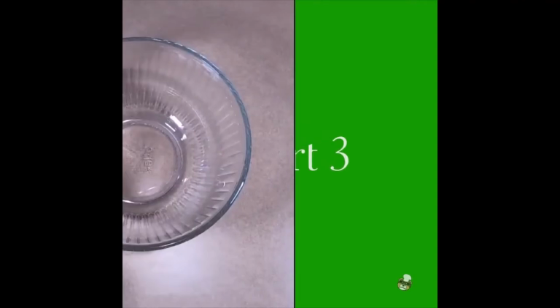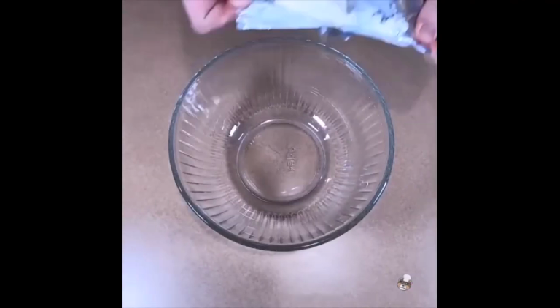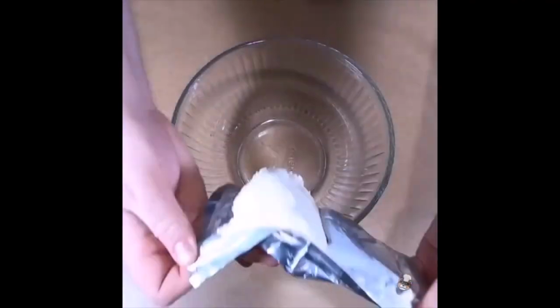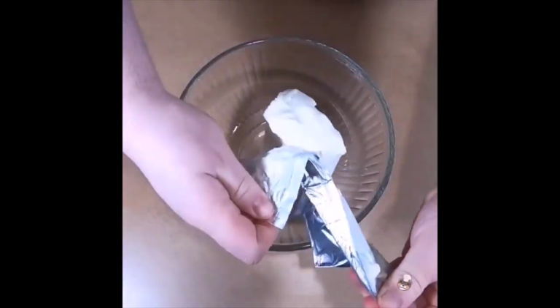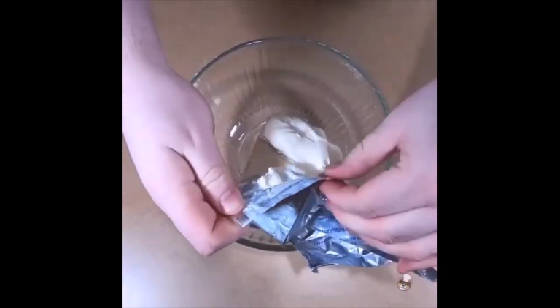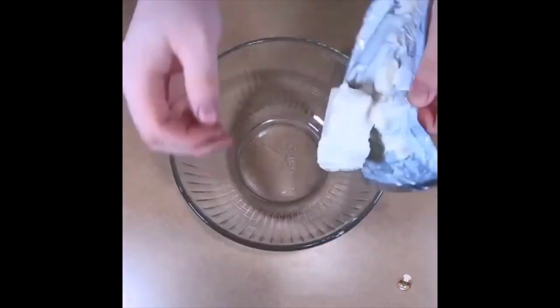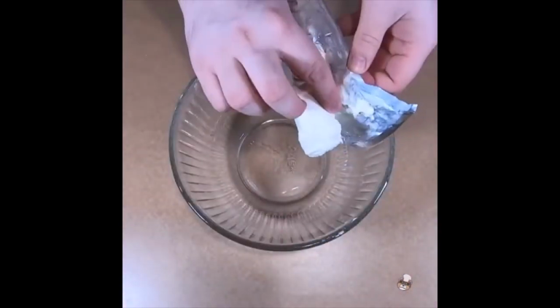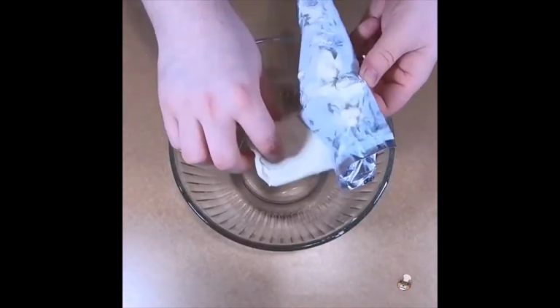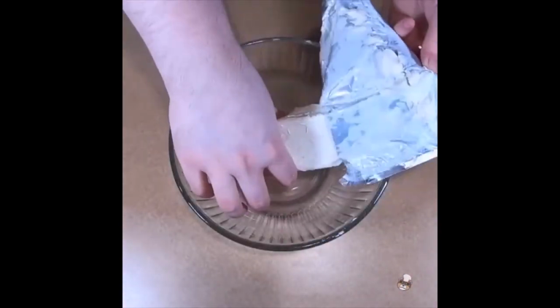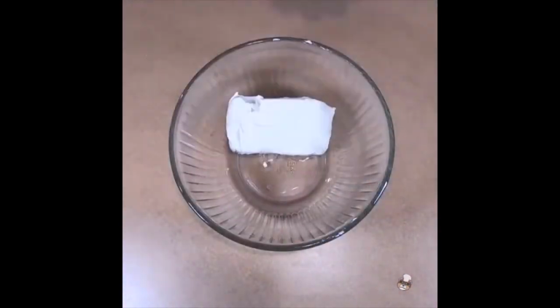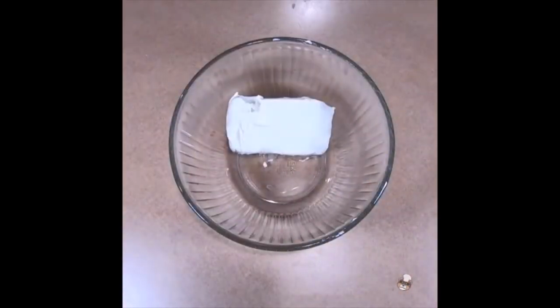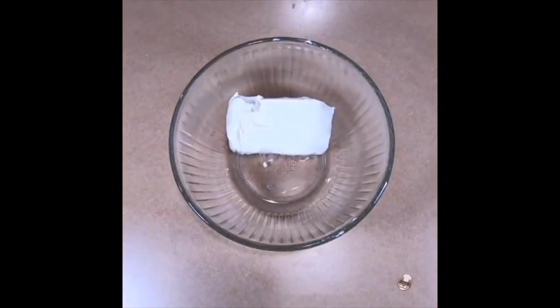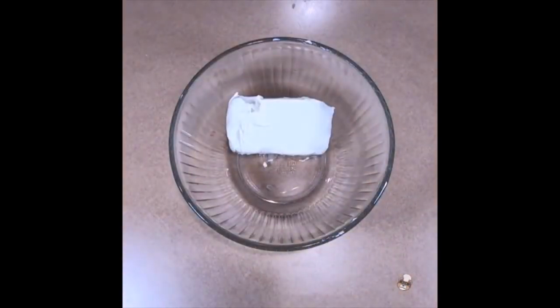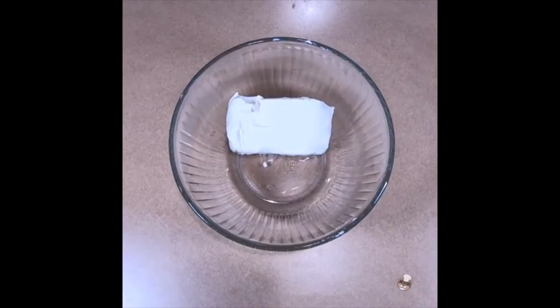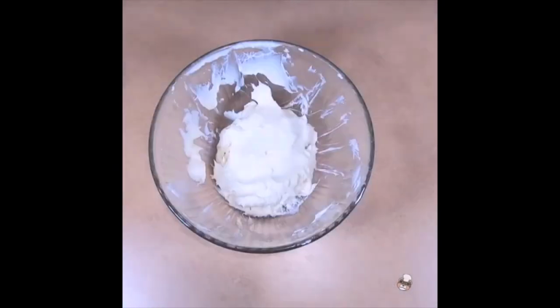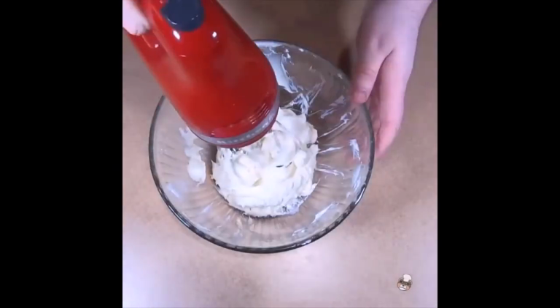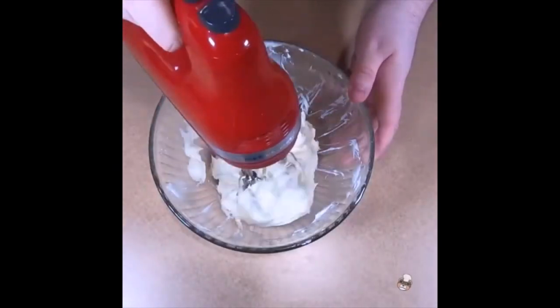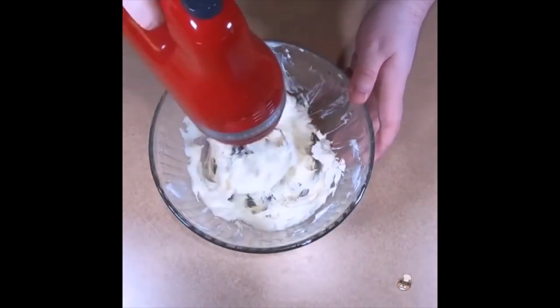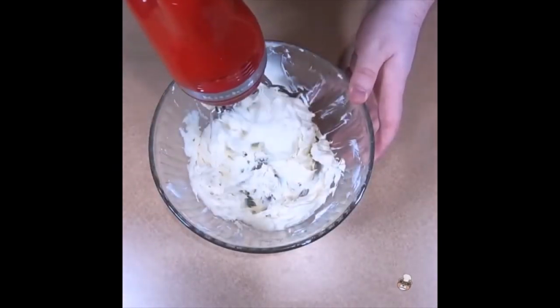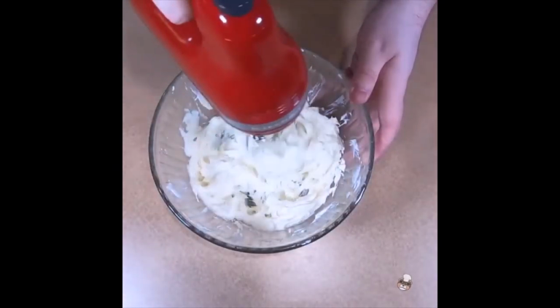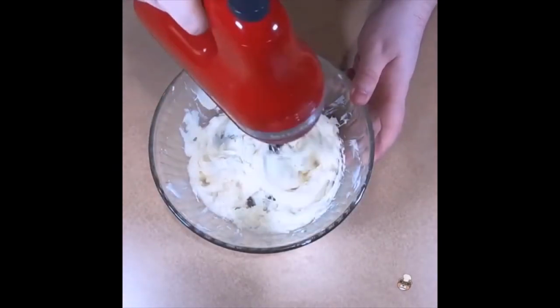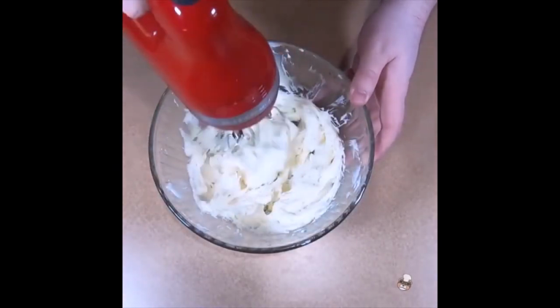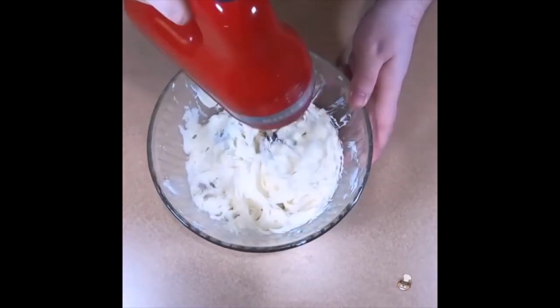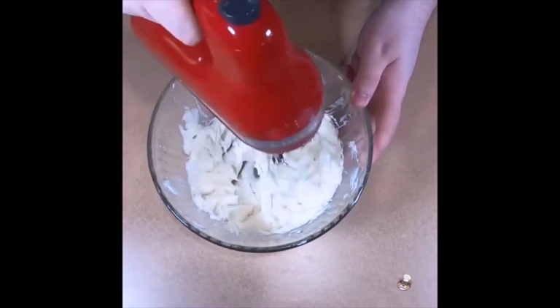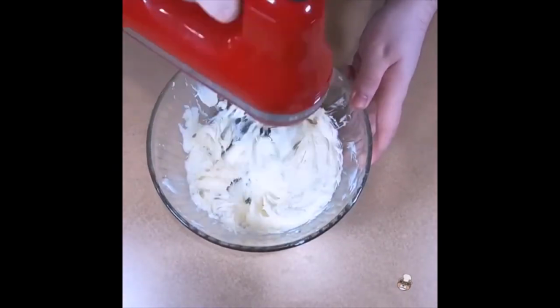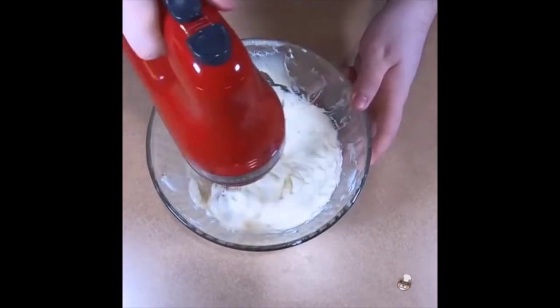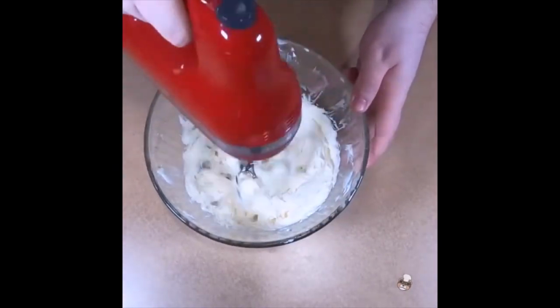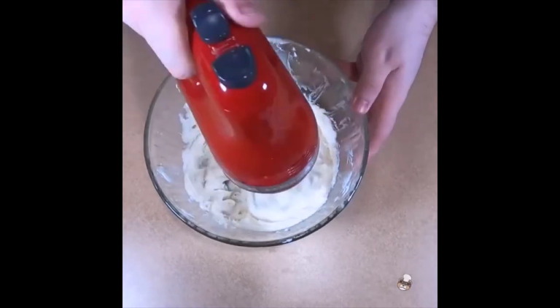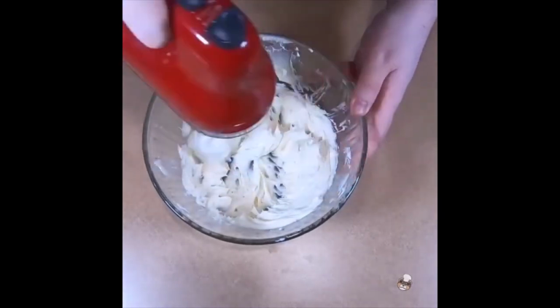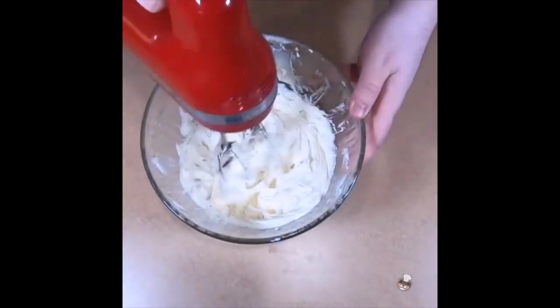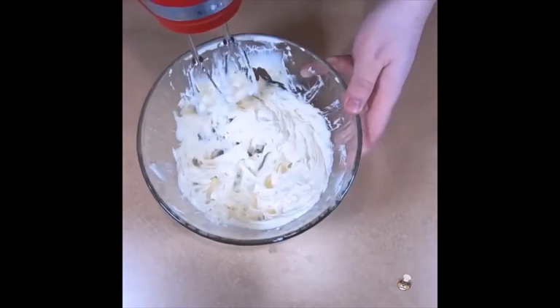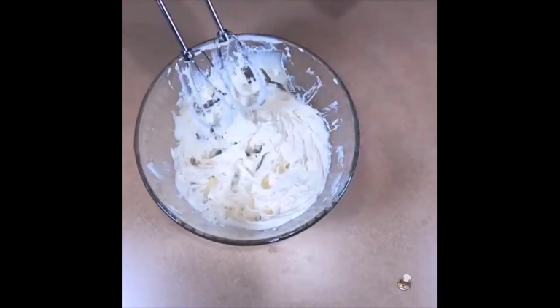Now we are going to make the next layer of the tart. We will mix together mascarpone, powdered sugar, and heavy cream in a medium bowl until combined. This will create the layer of the tart that the strawberries will rest on.